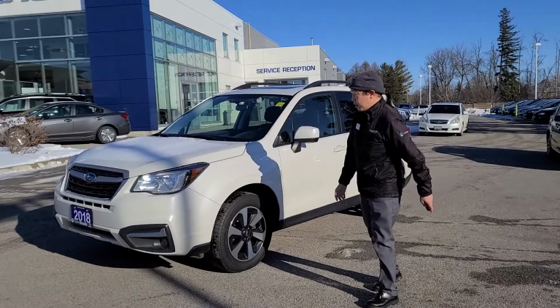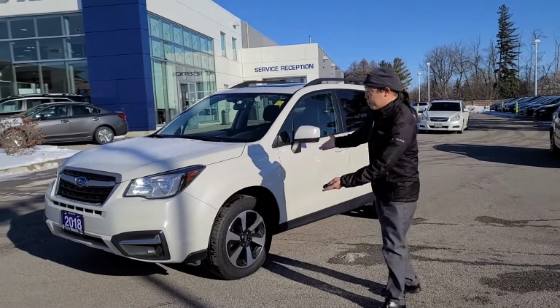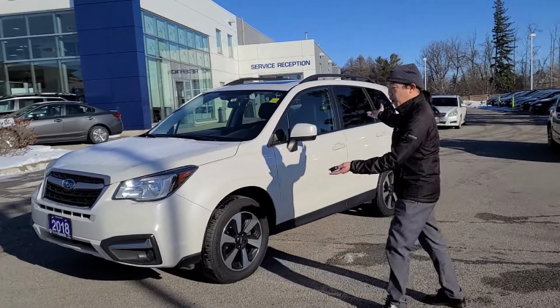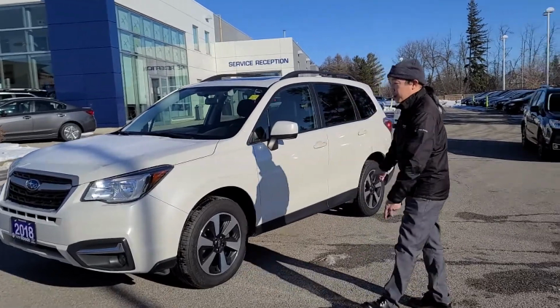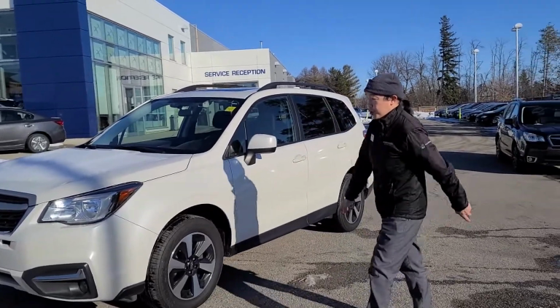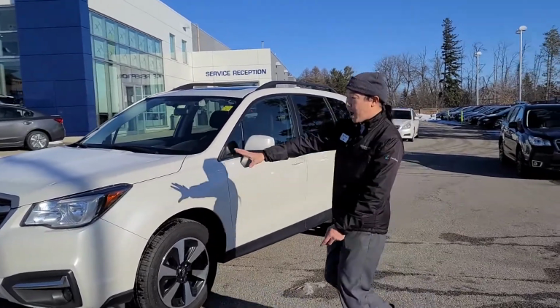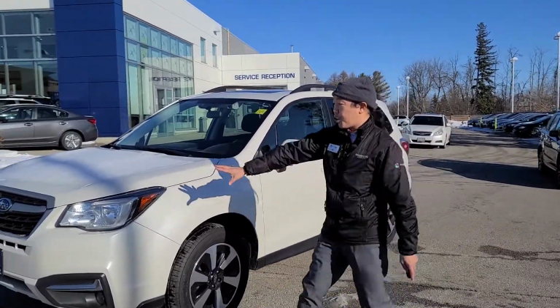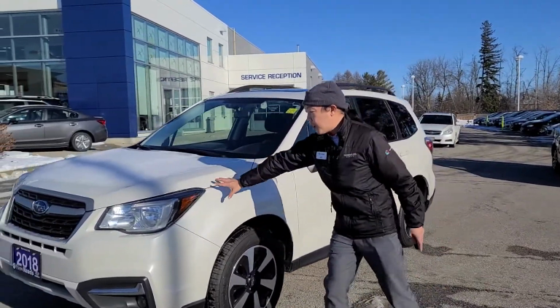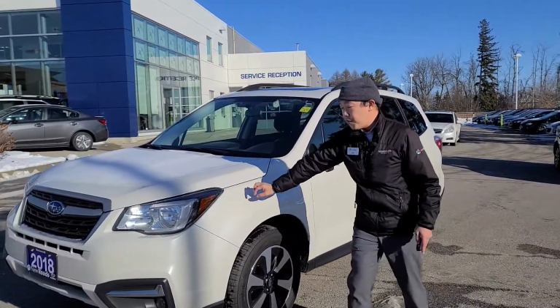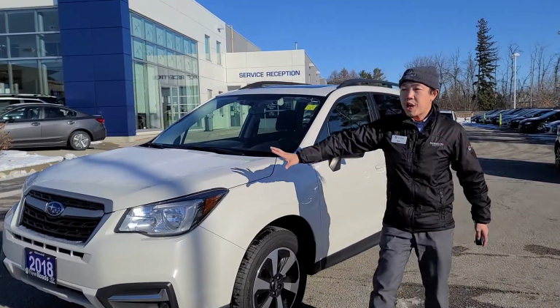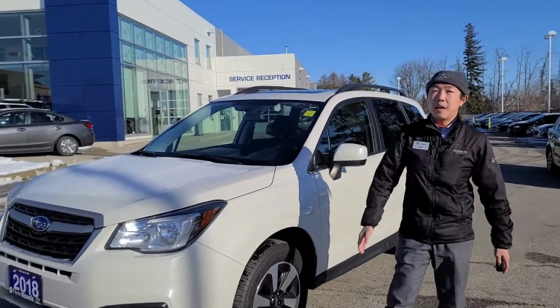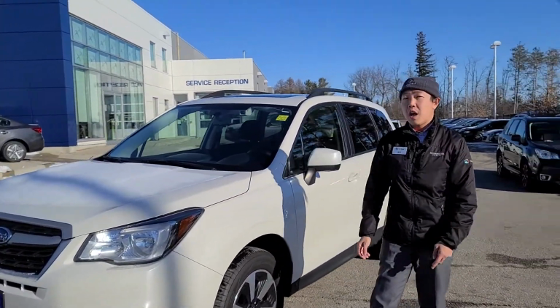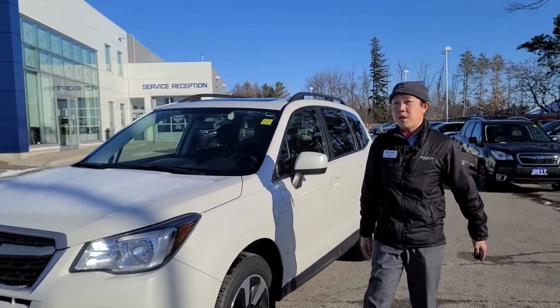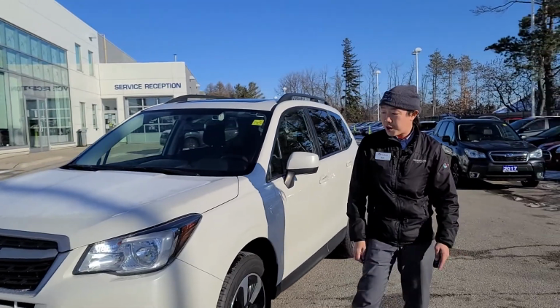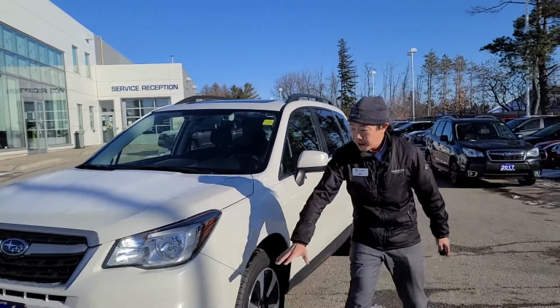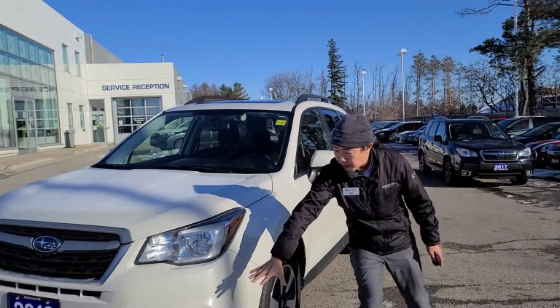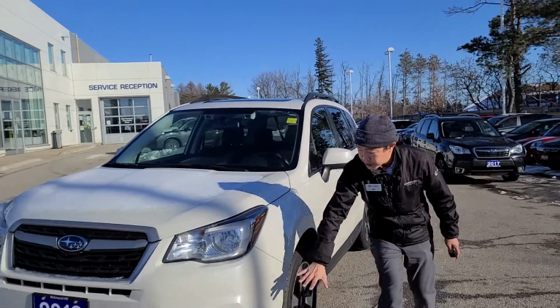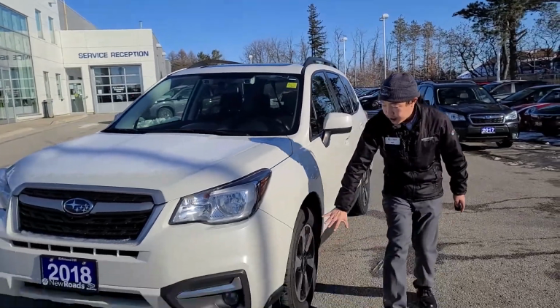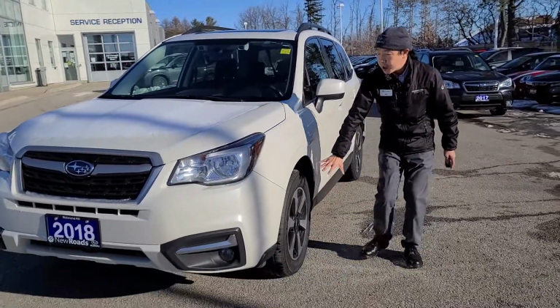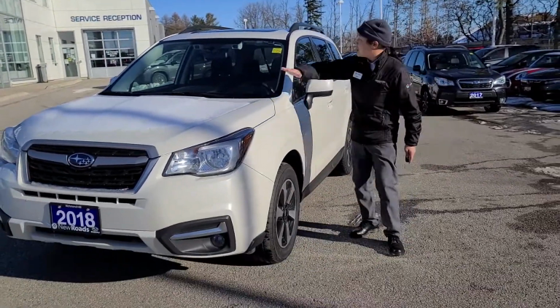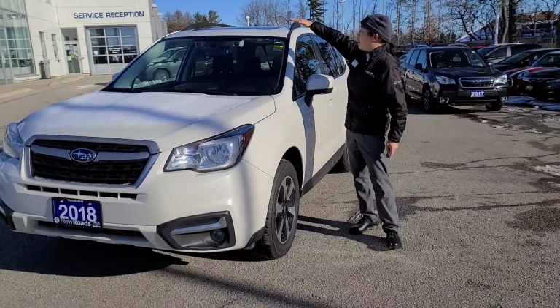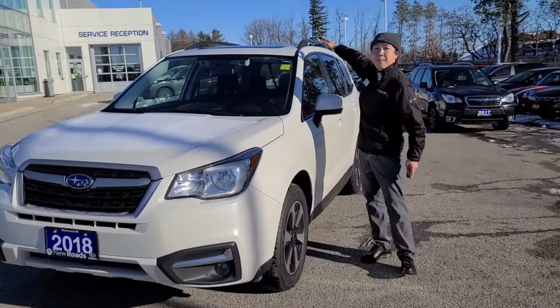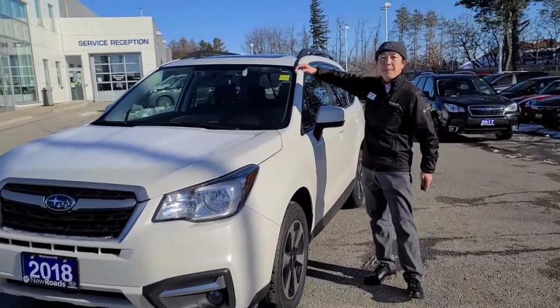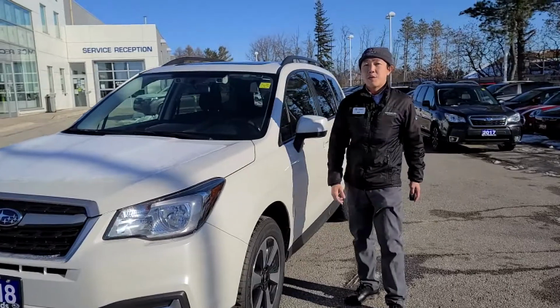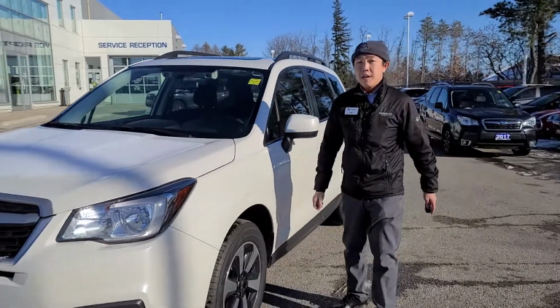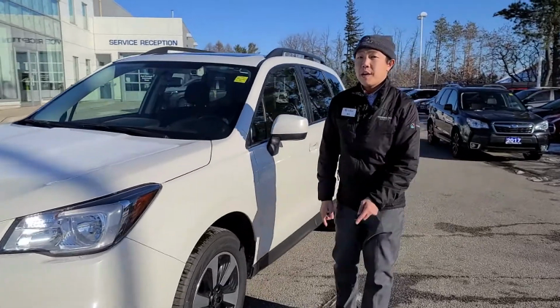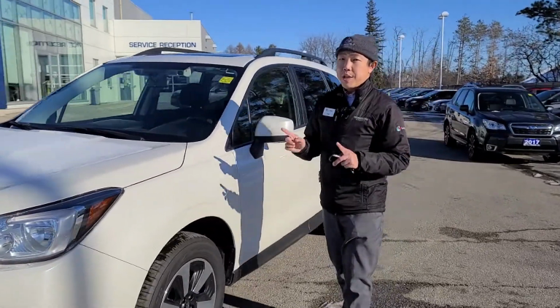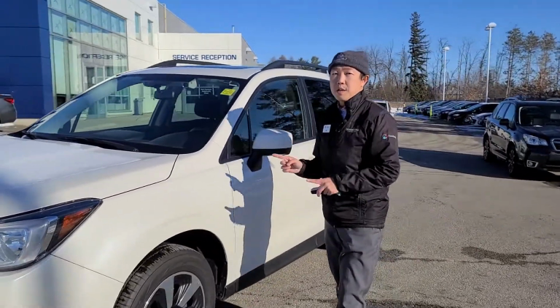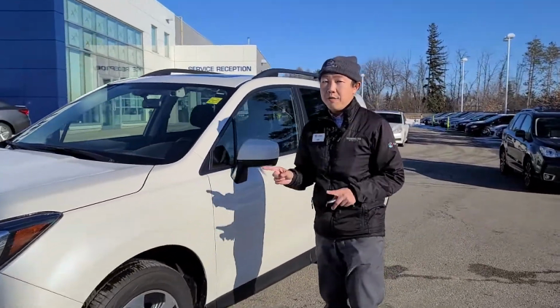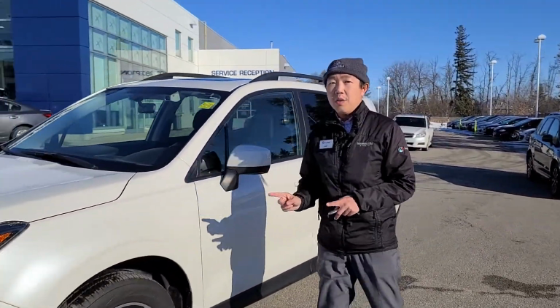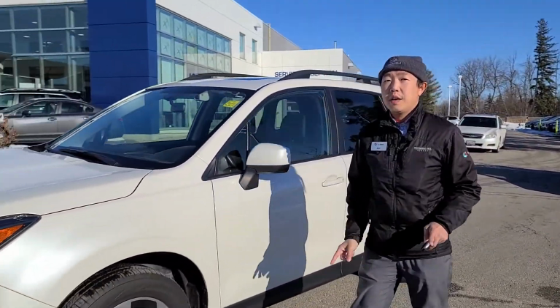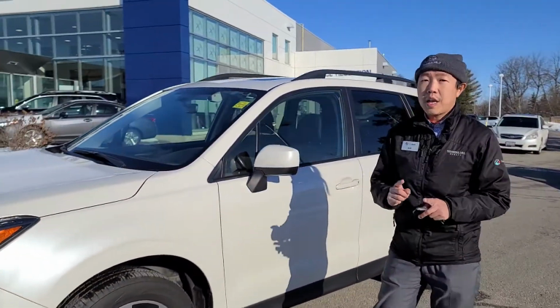Look at this beautiful car, which is the white pearl color, very shiny. It comes with lots of good features: the fog lights, the aluminum rims, and also a panoramic sunroof.